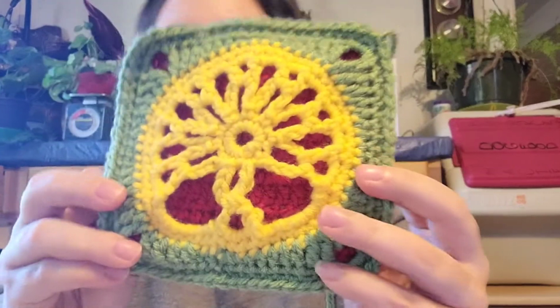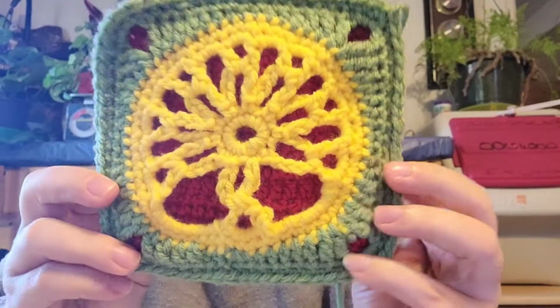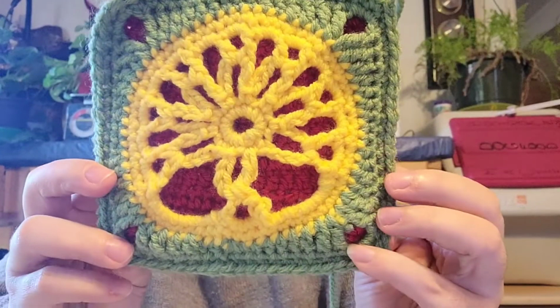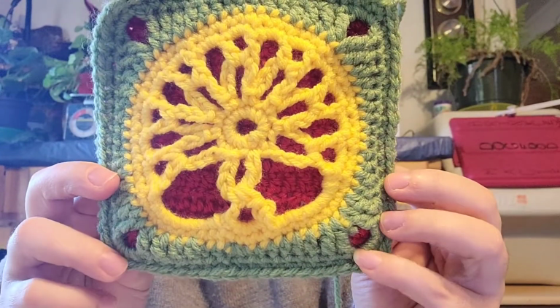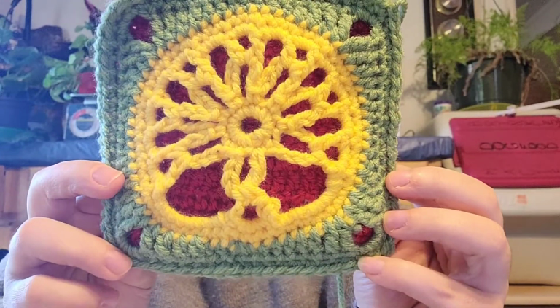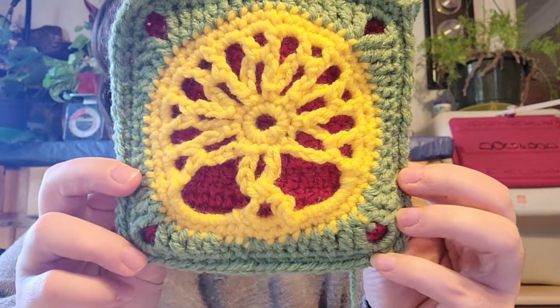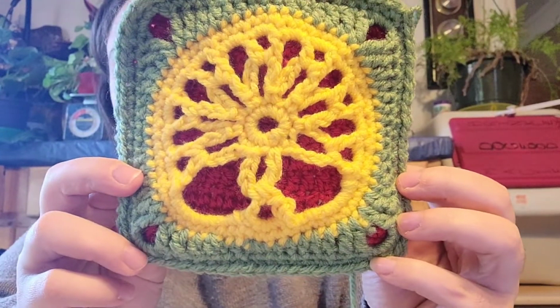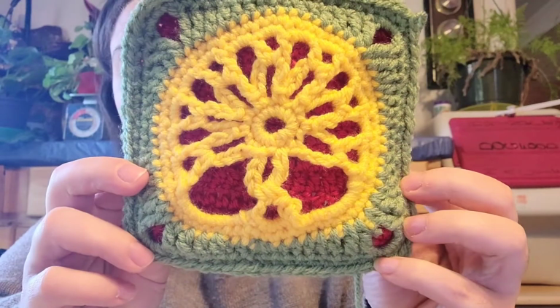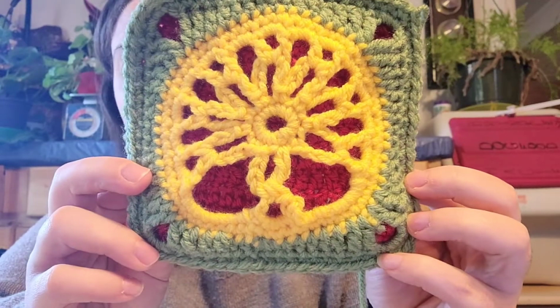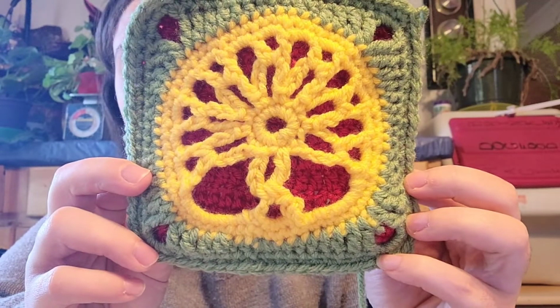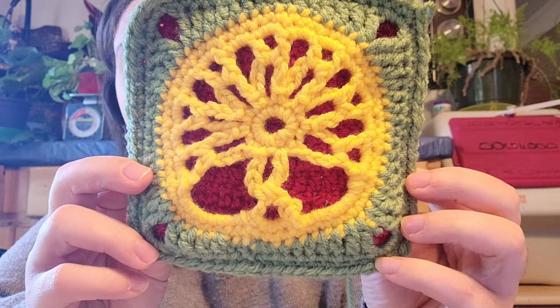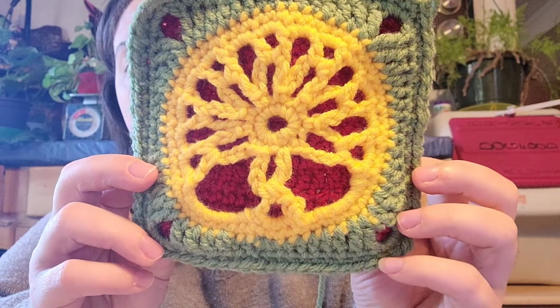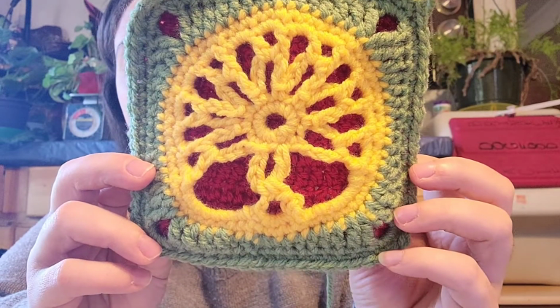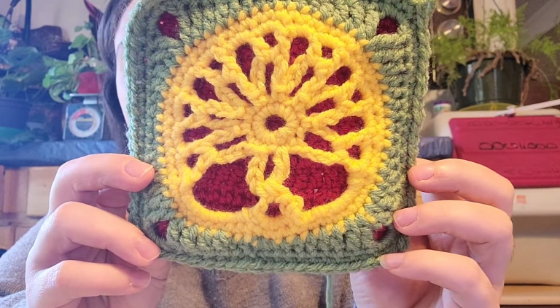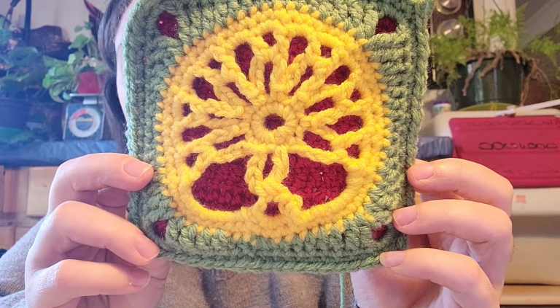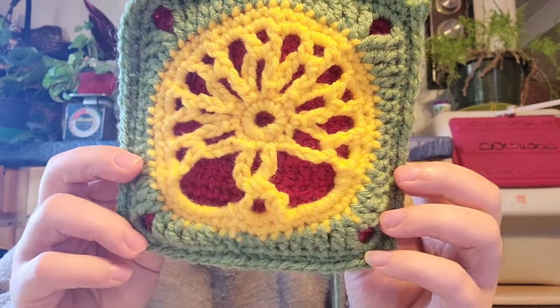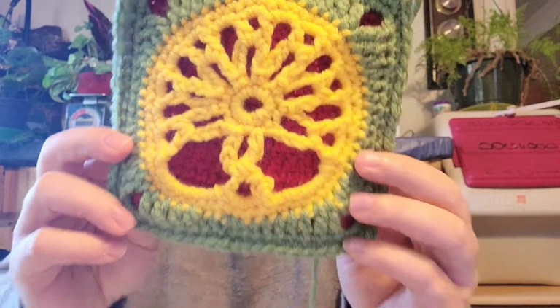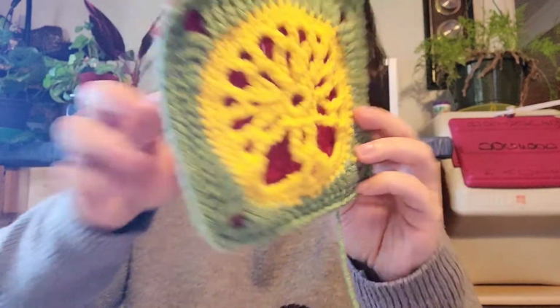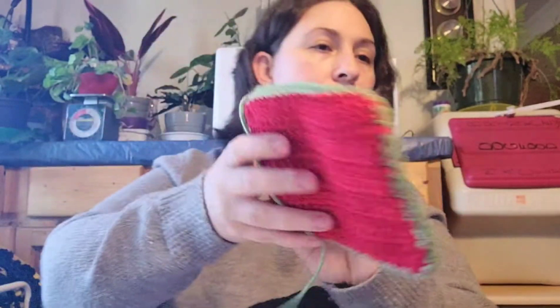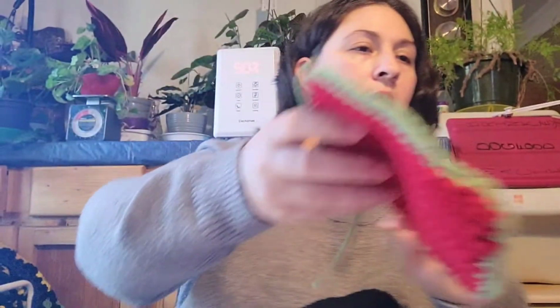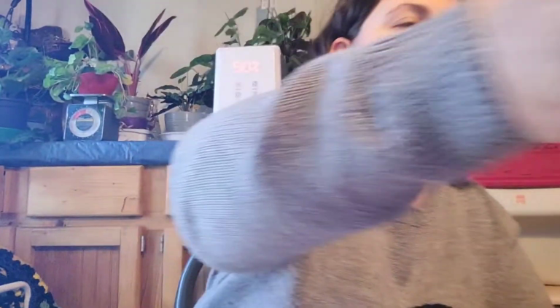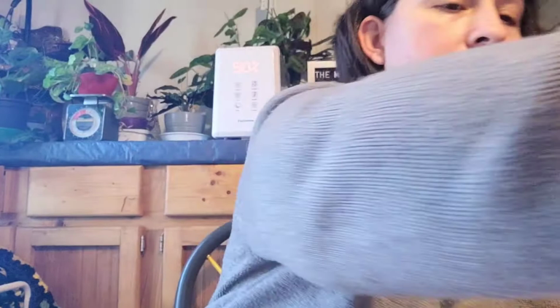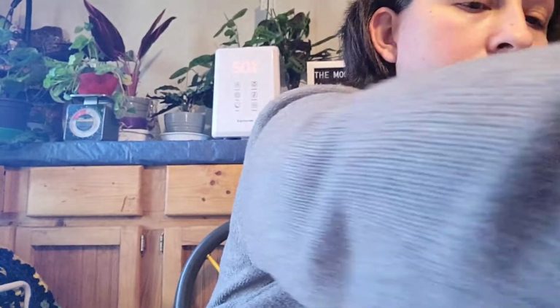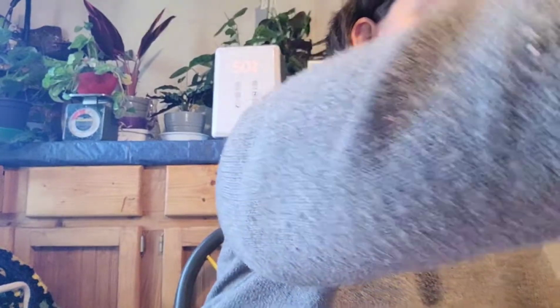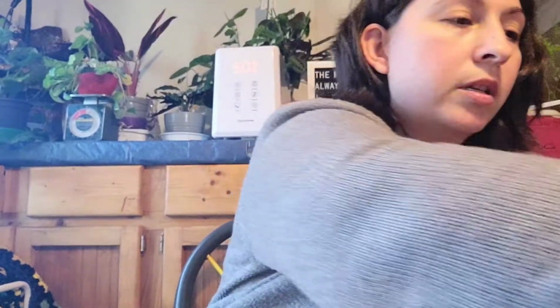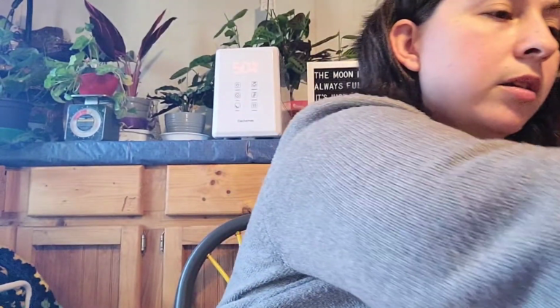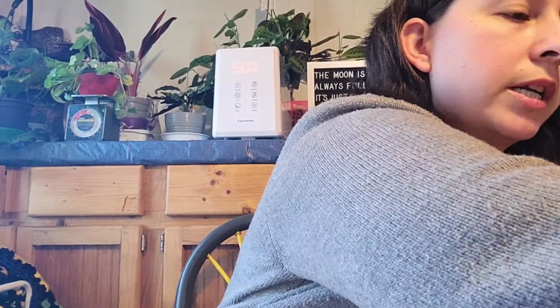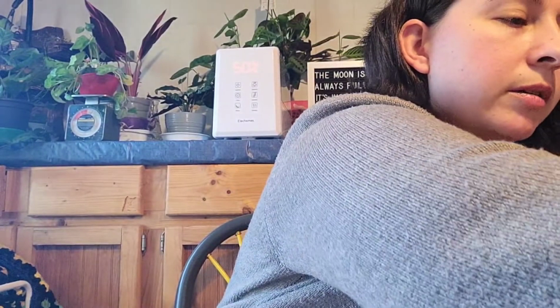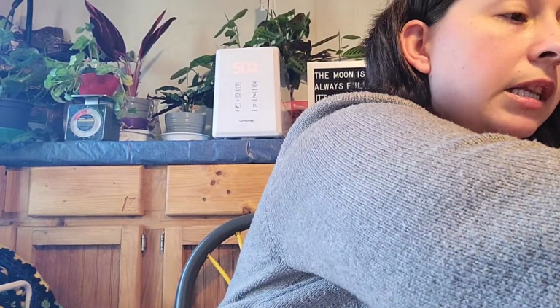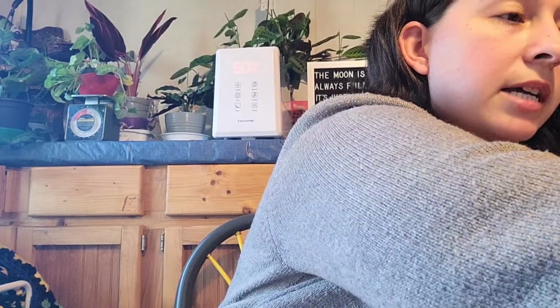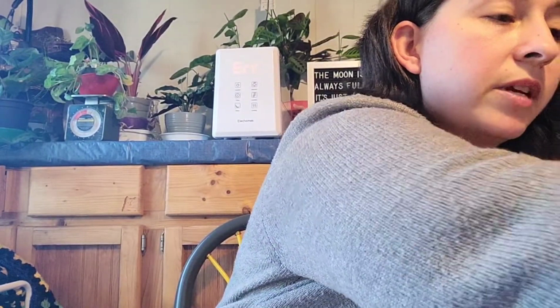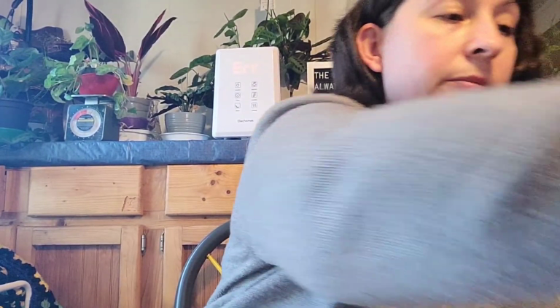If you're wanting the measurements, just look down below and I will have the link down there. Now for my last finished object — I only have three.